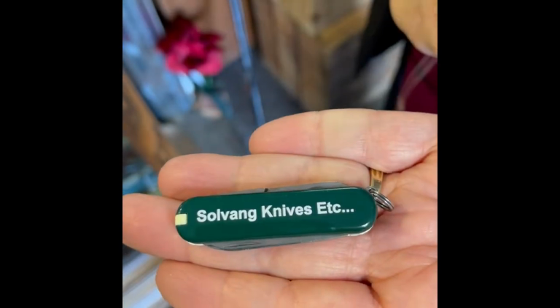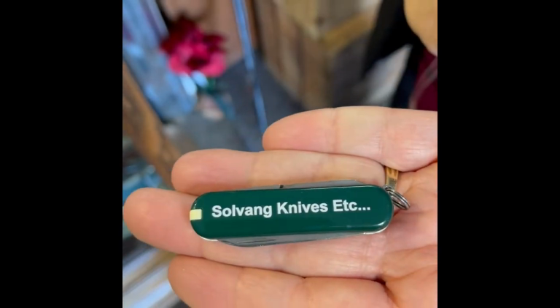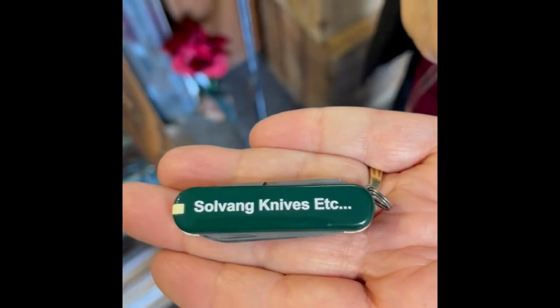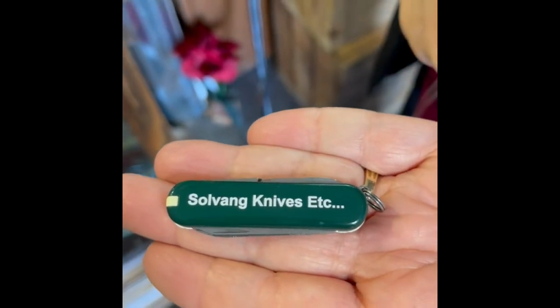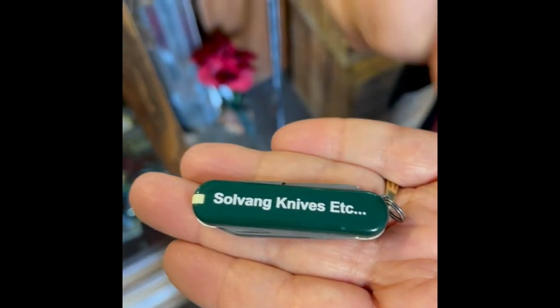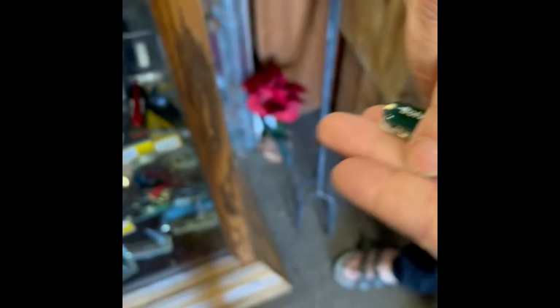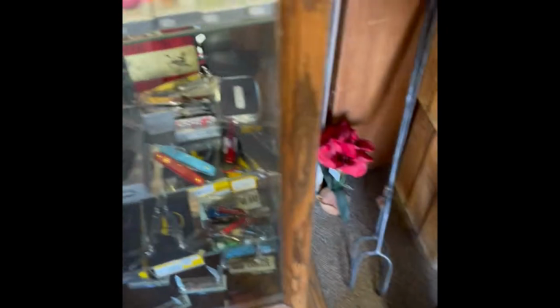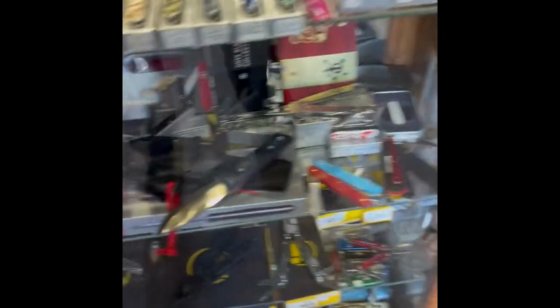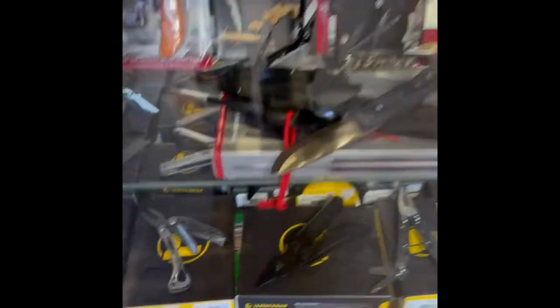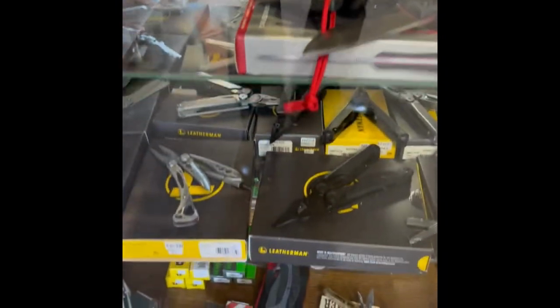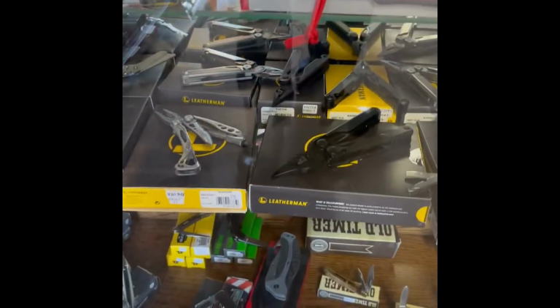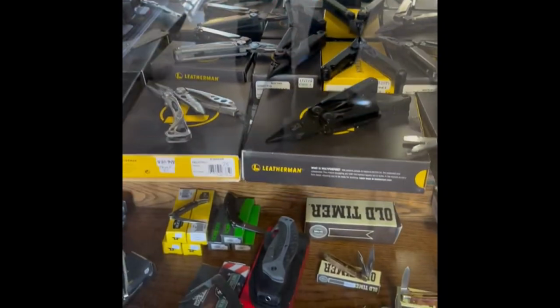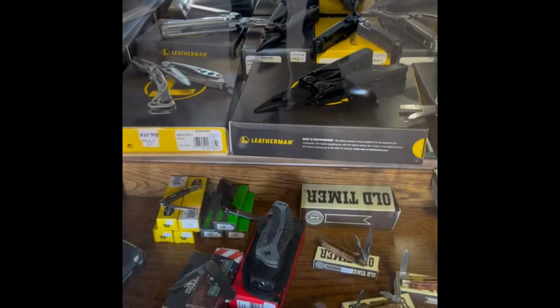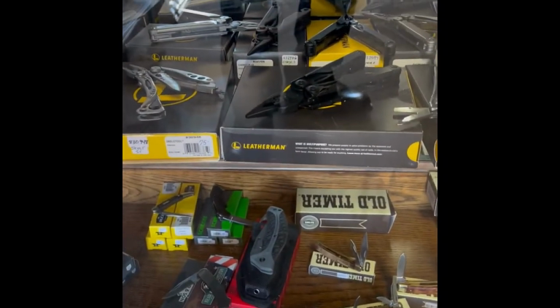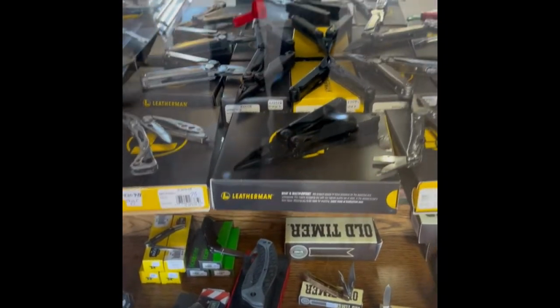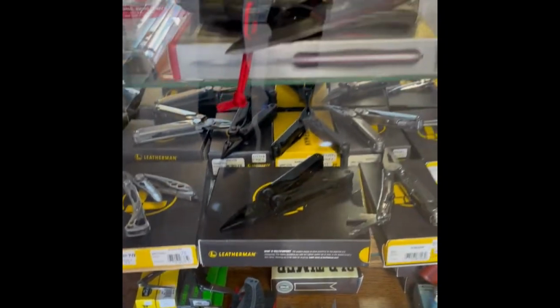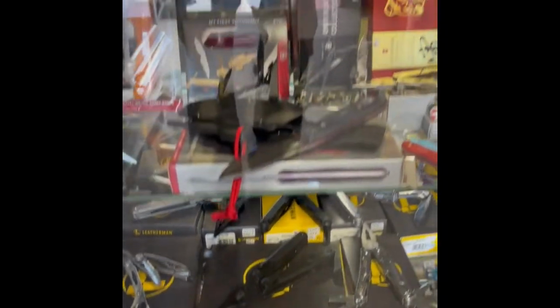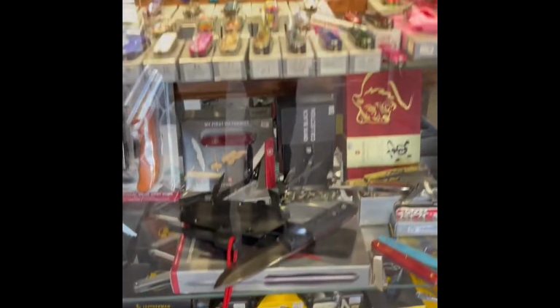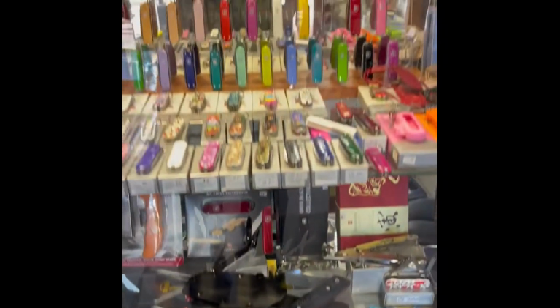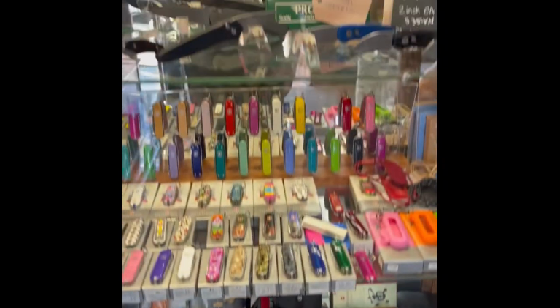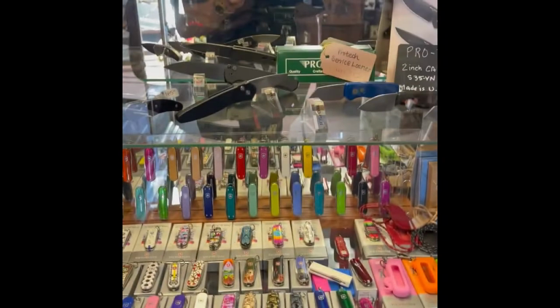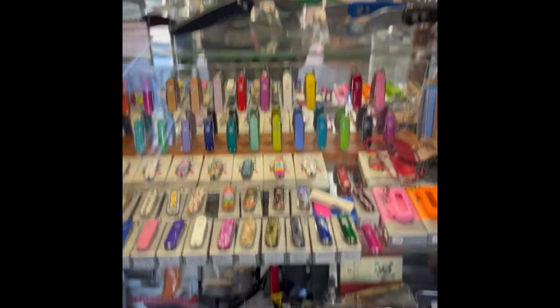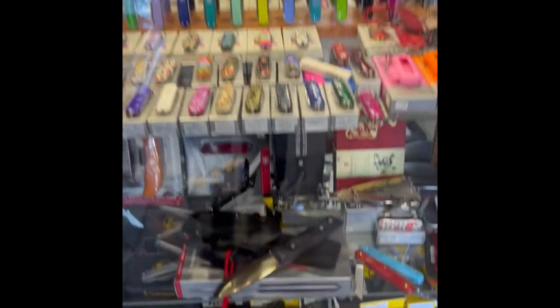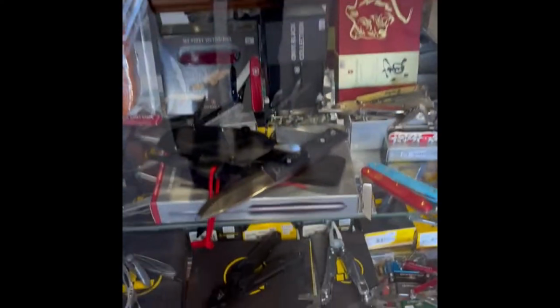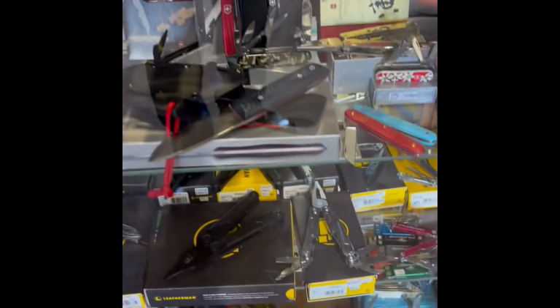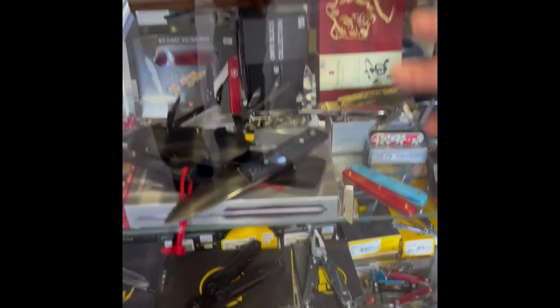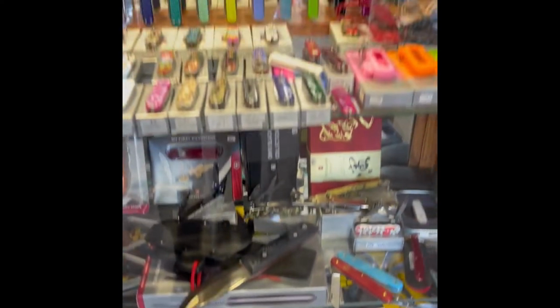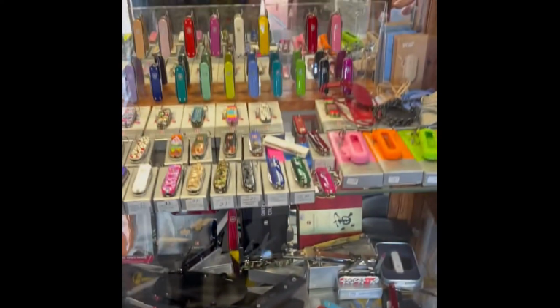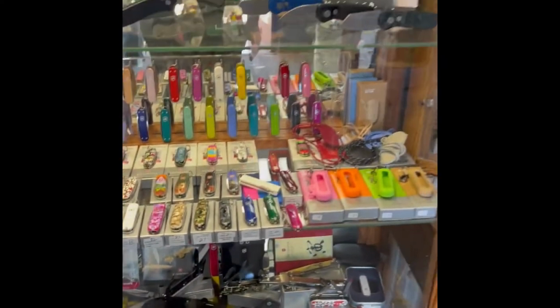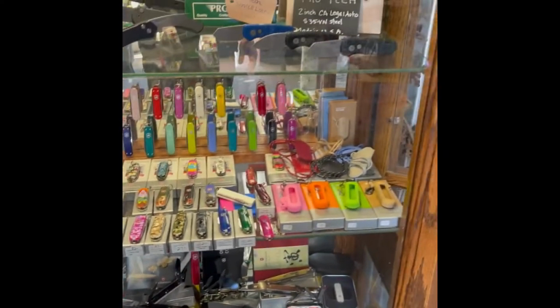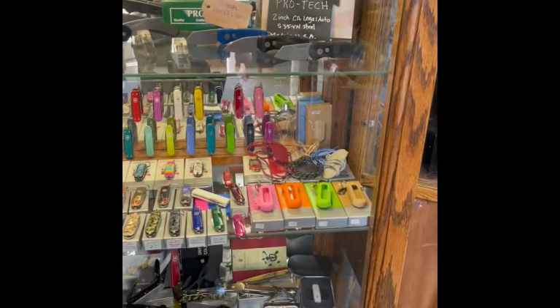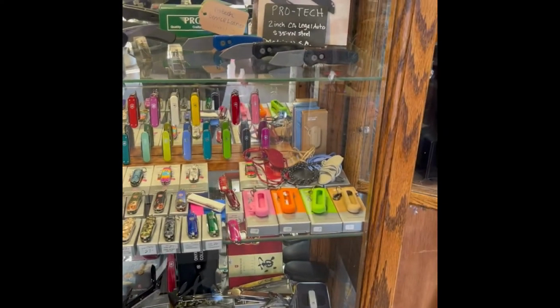Solvang Knives Etc. — very cool. So you have an offering. My Leatherman and my Swiss Army, I pretty much have everything they make — not just what you see out.